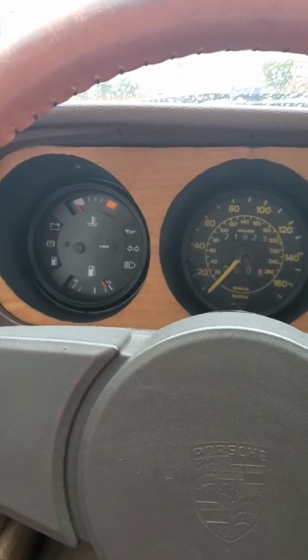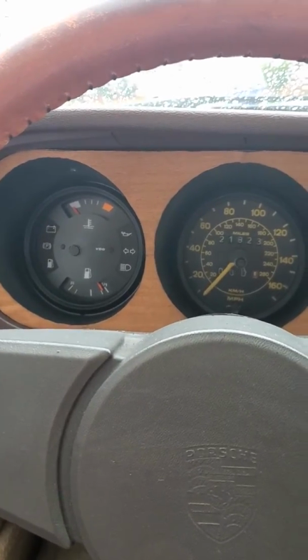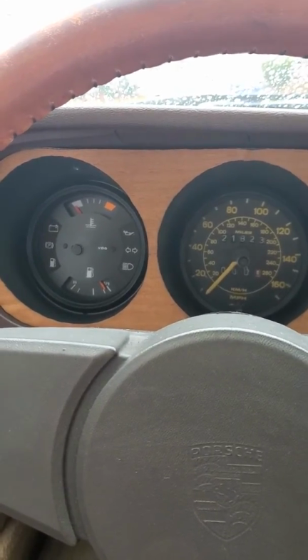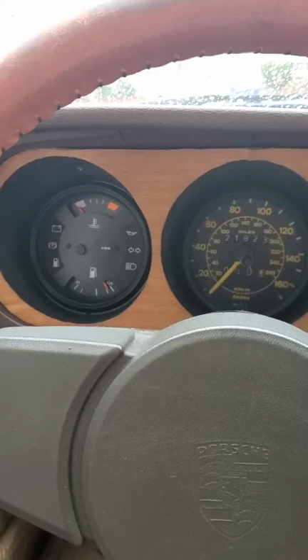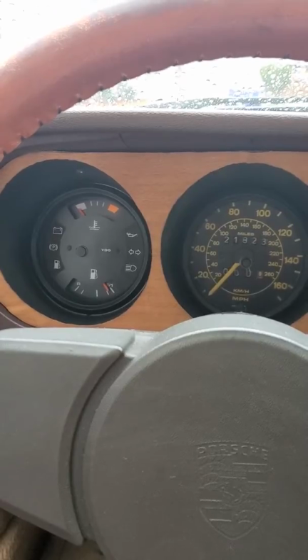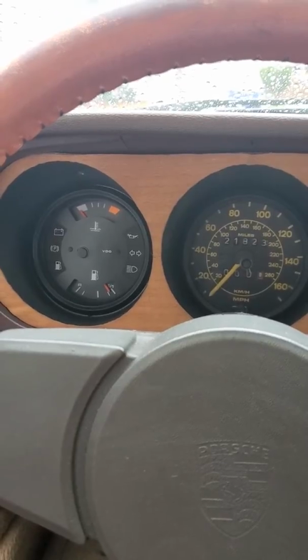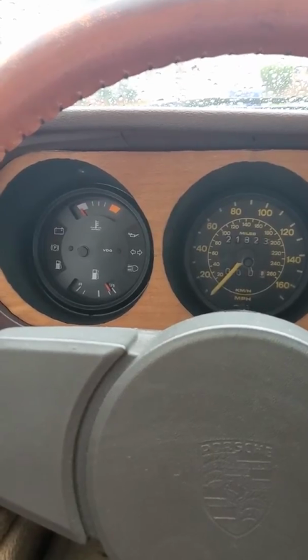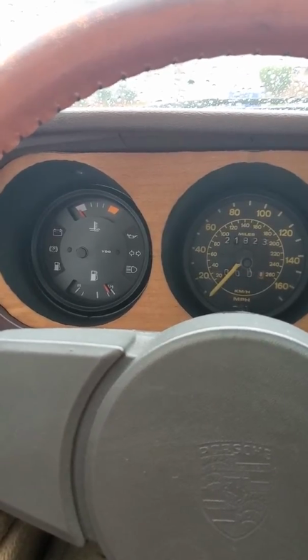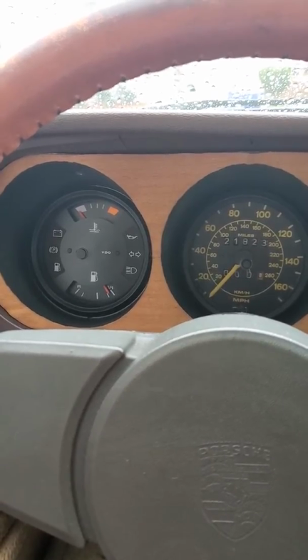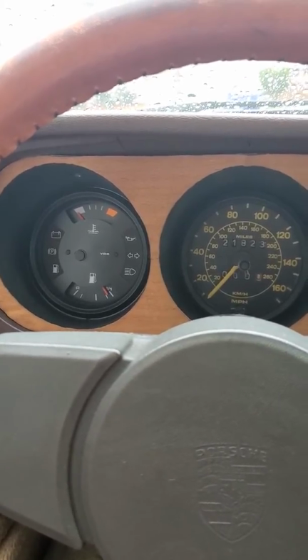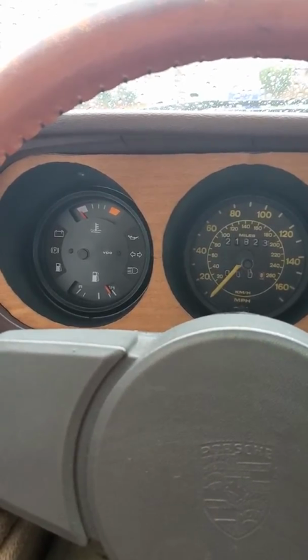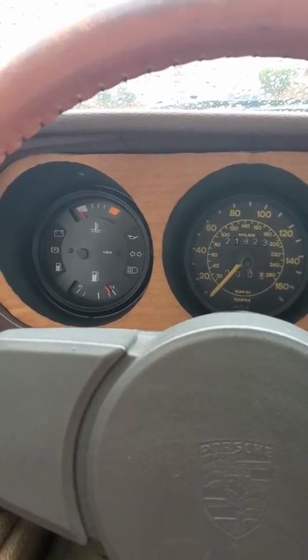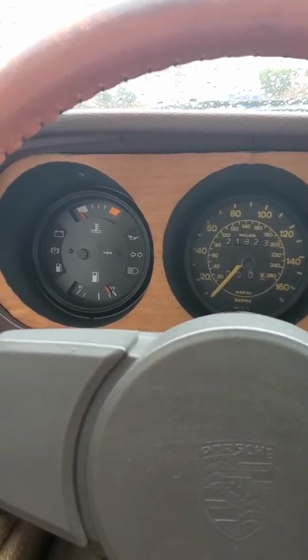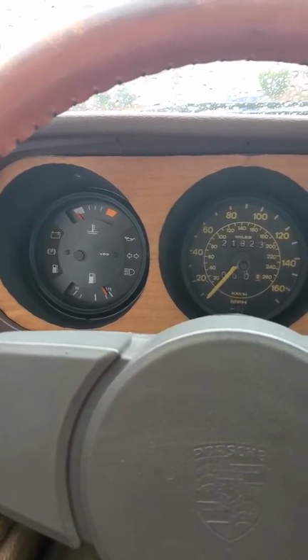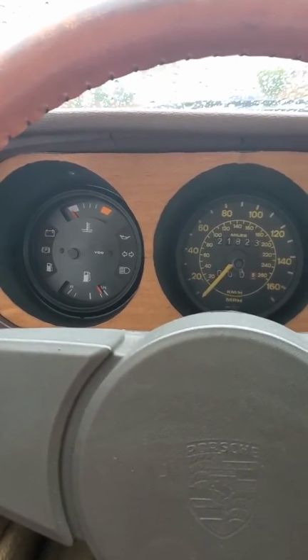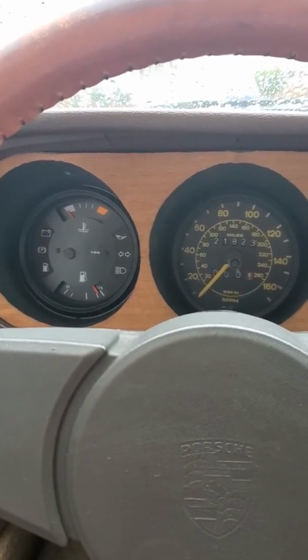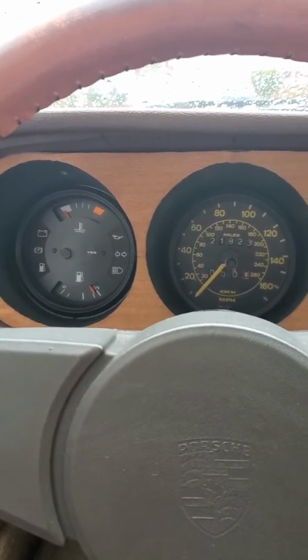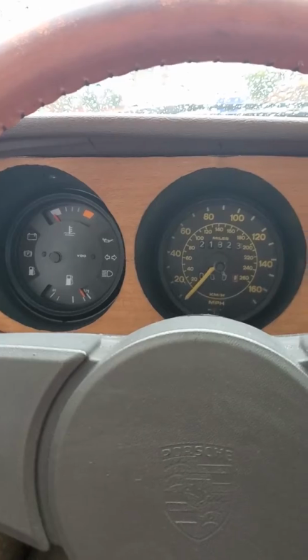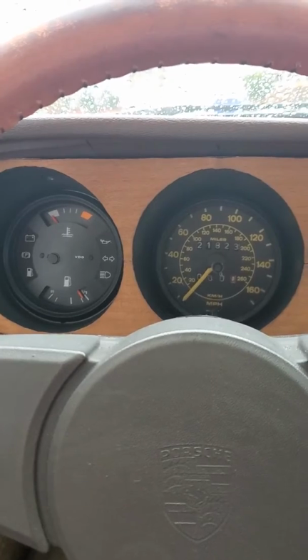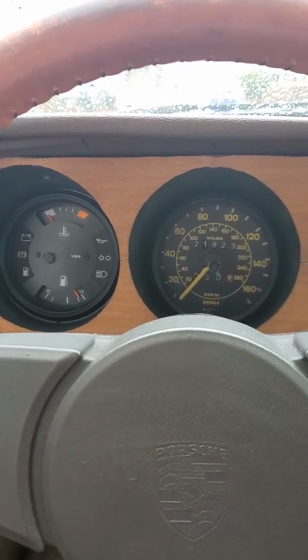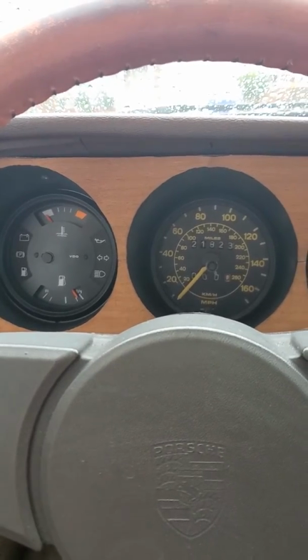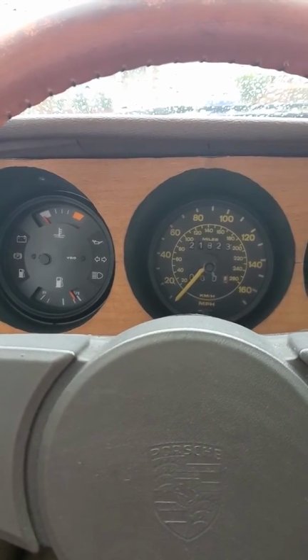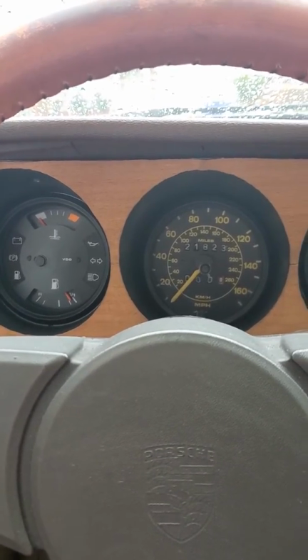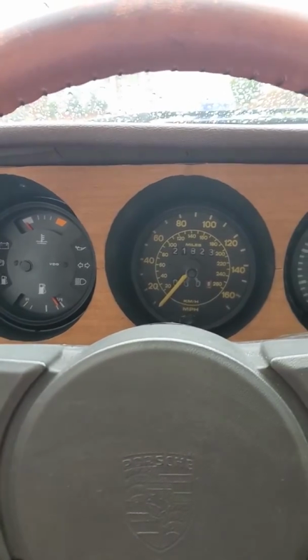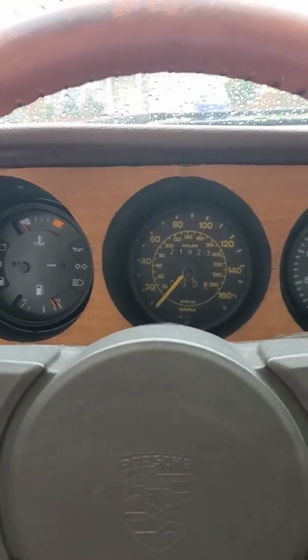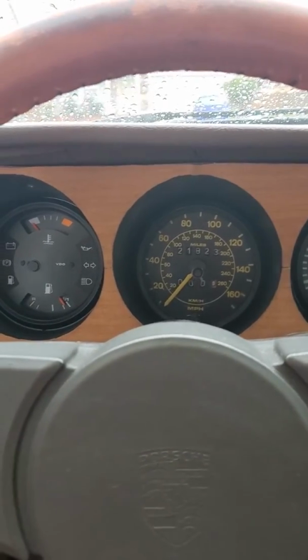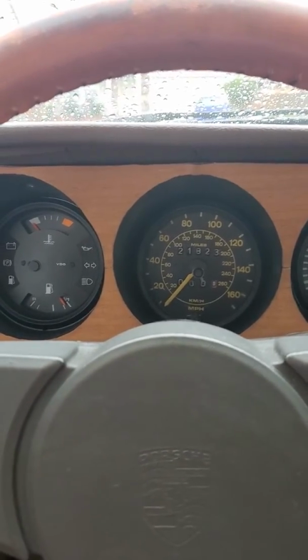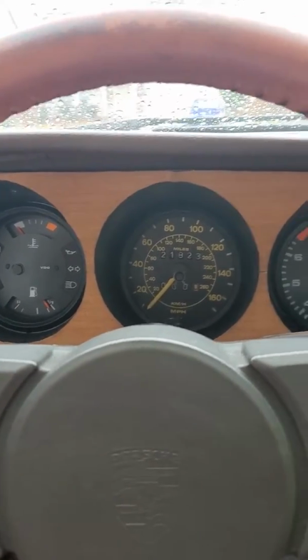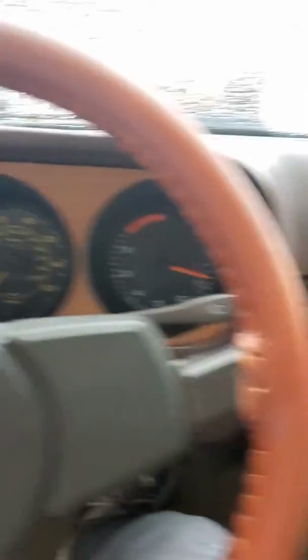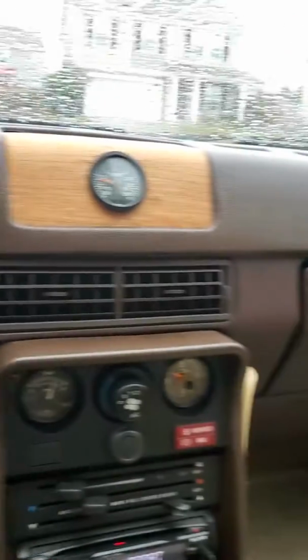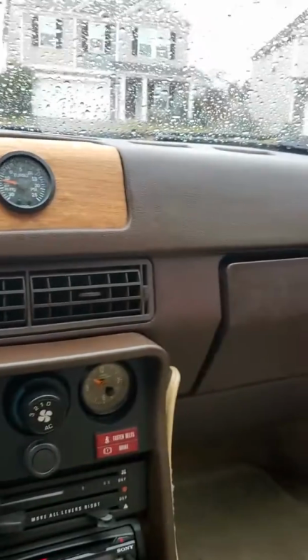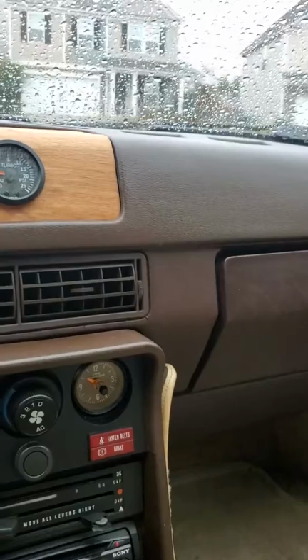I haven't driven it since yesterday, so like I said it was a cold start. You can jump in this thing and it fires up every time — one of the reasons why I bought it.